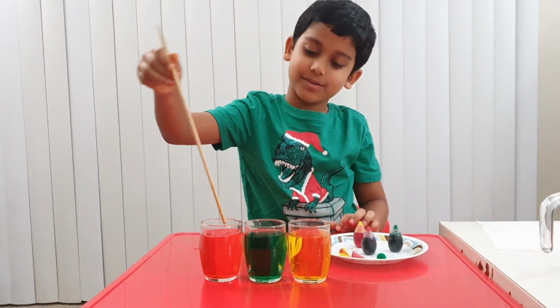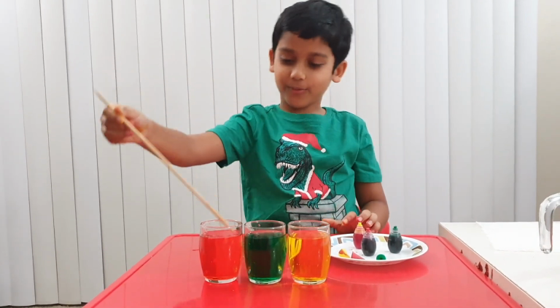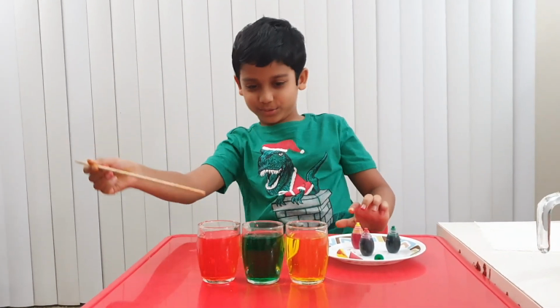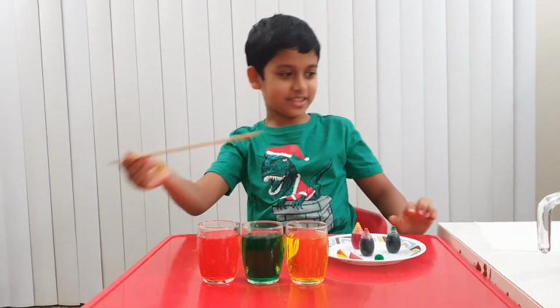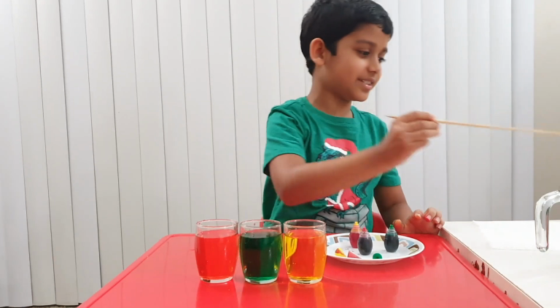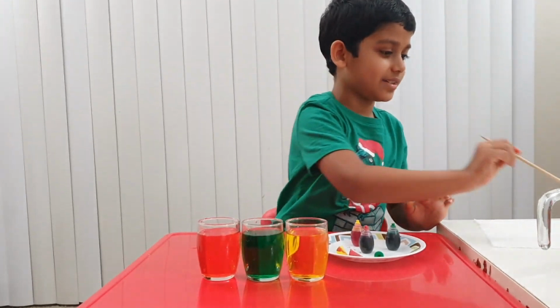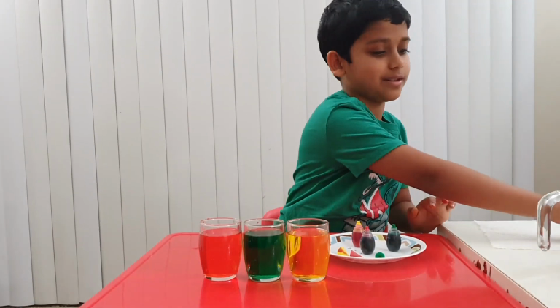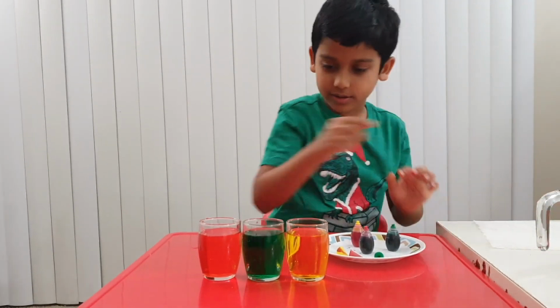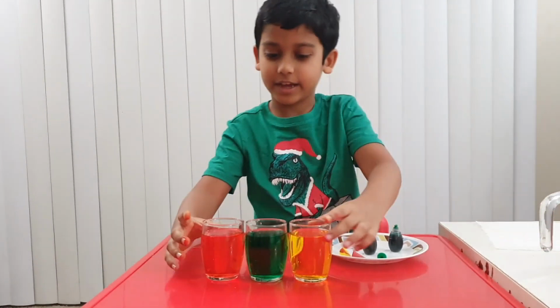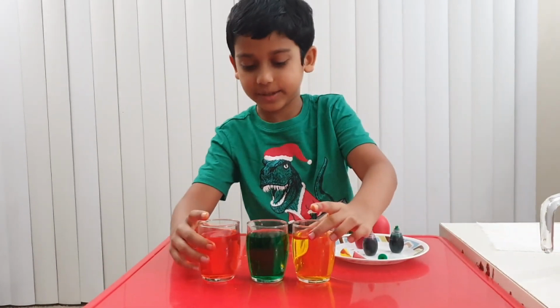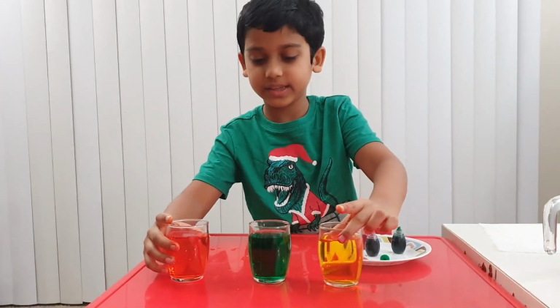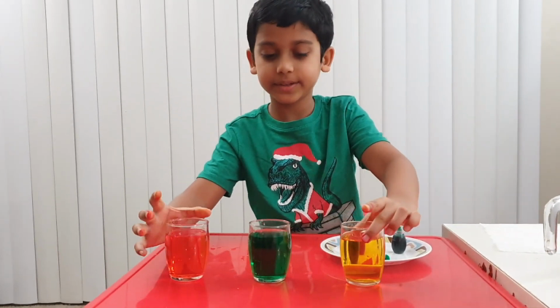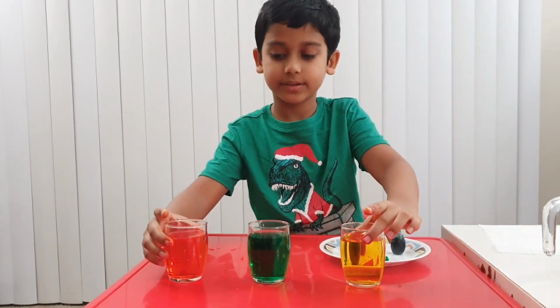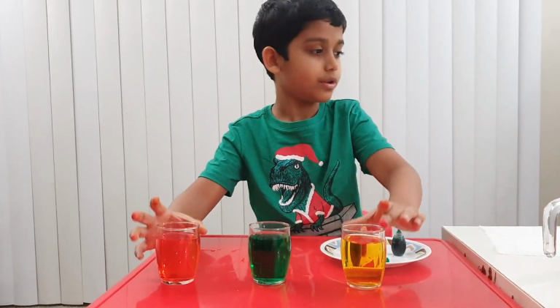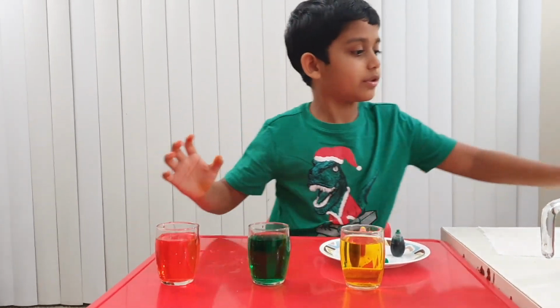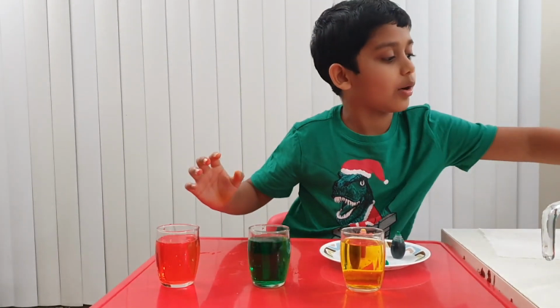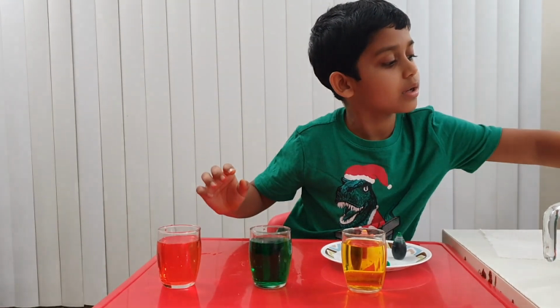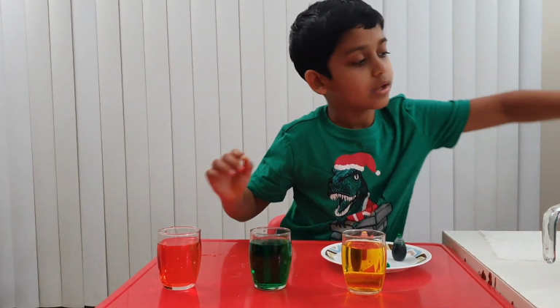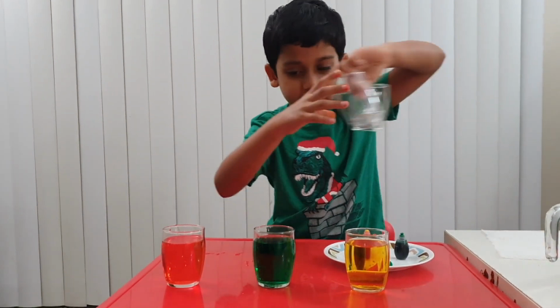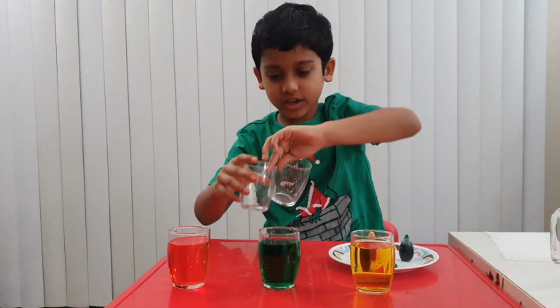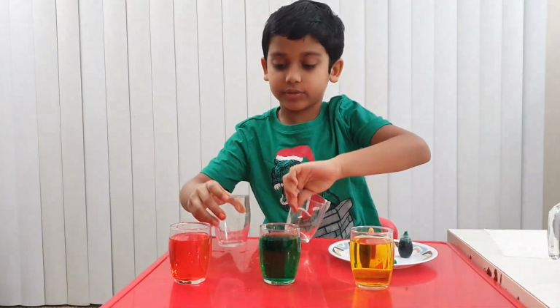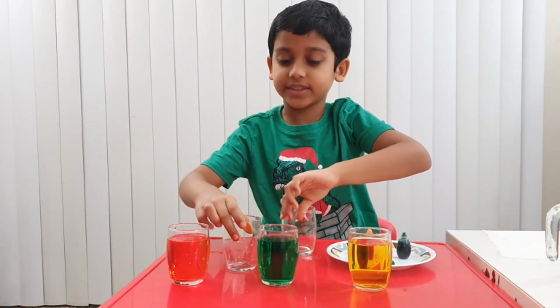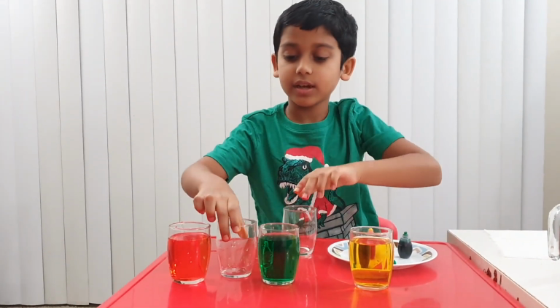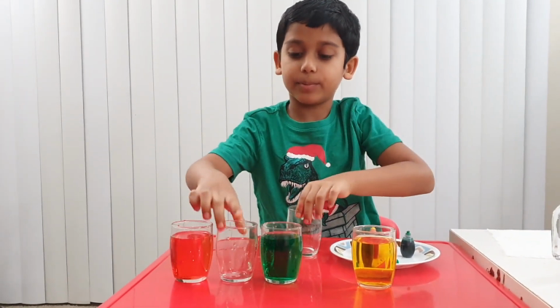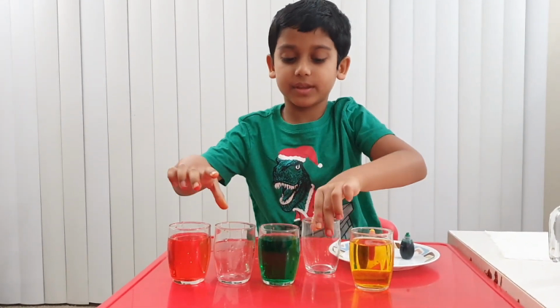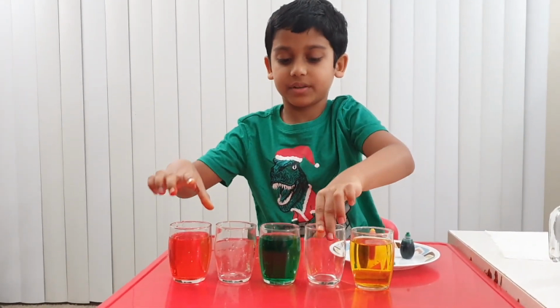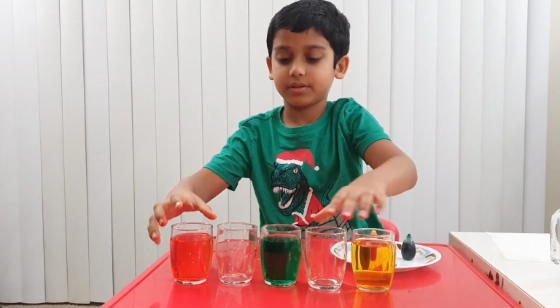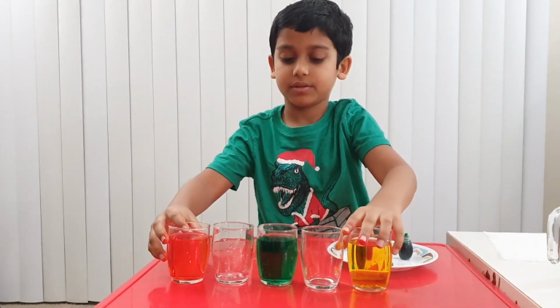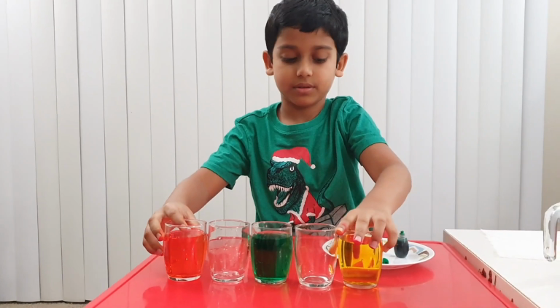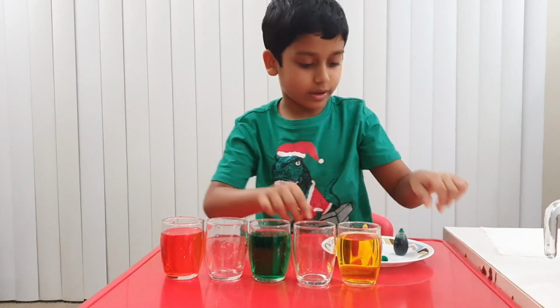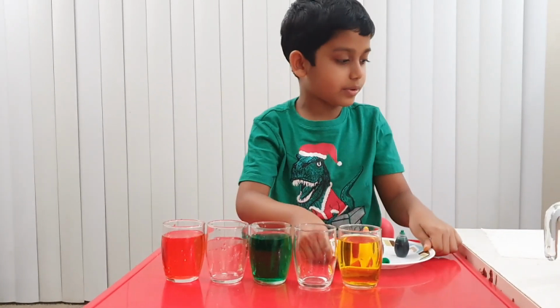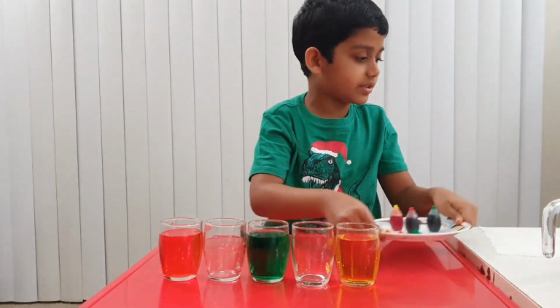Oh wow, look at these! Okay, now let me separate these a bit. So now let's take another few glasses and put them in the middle. Let me put these aside.